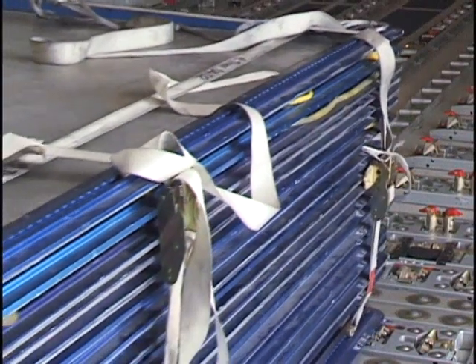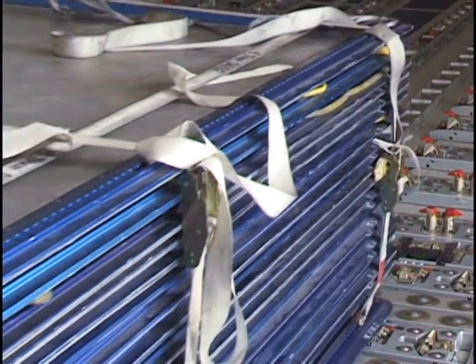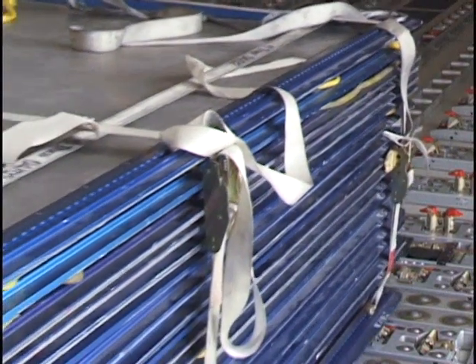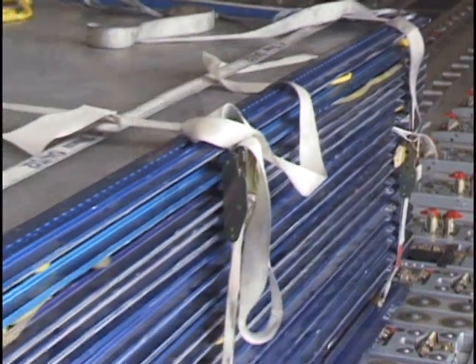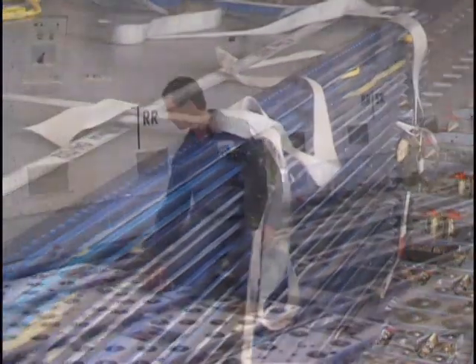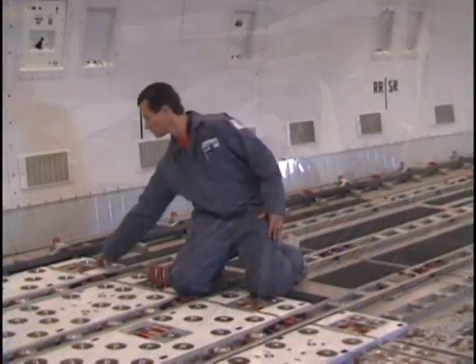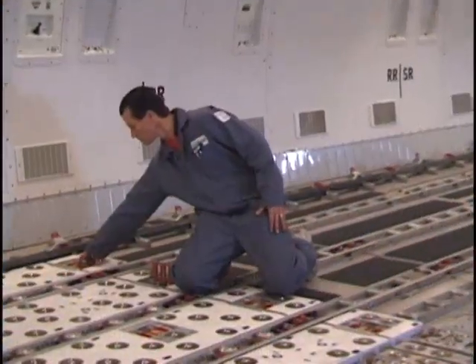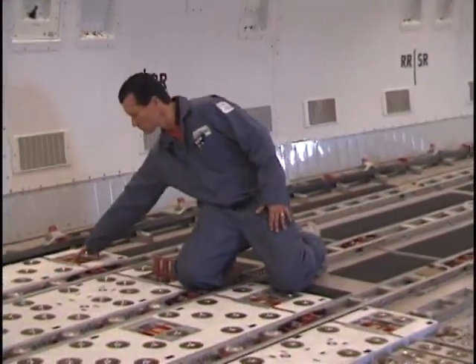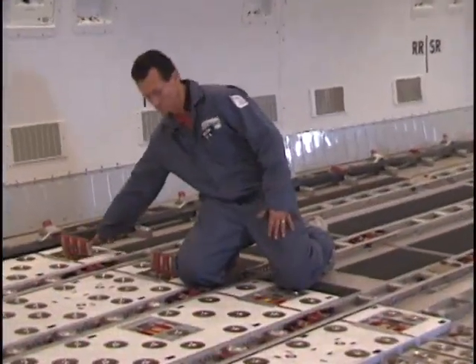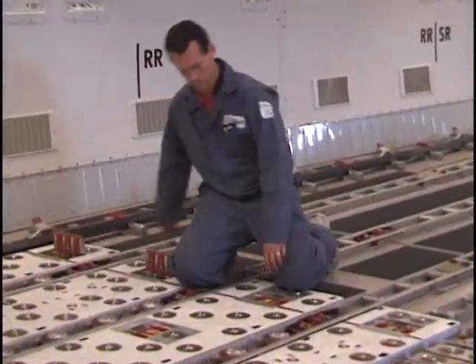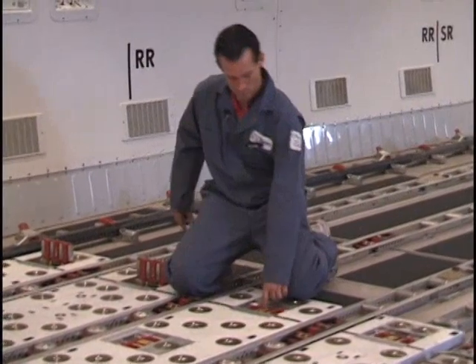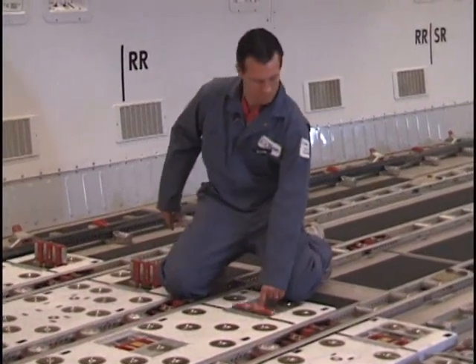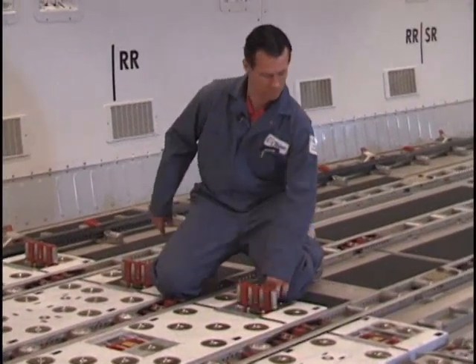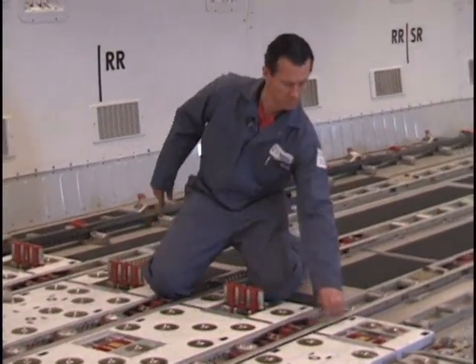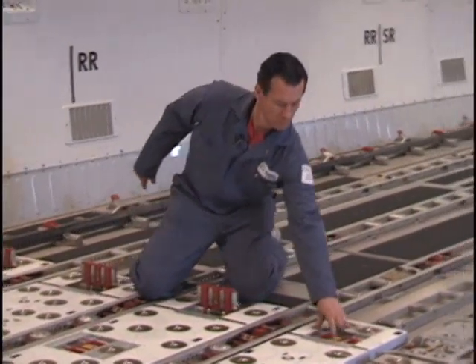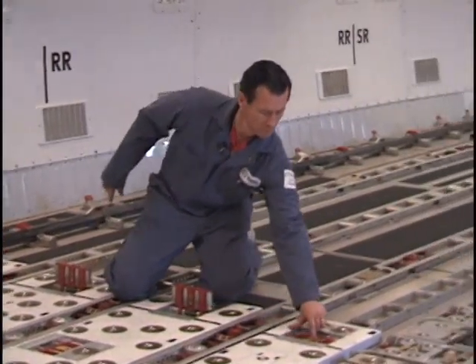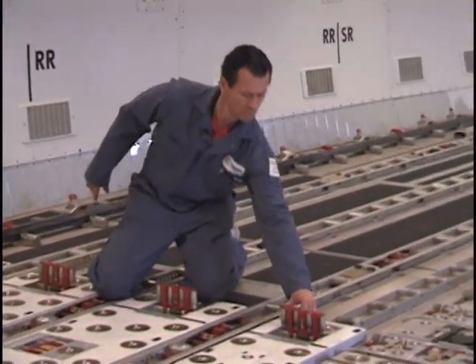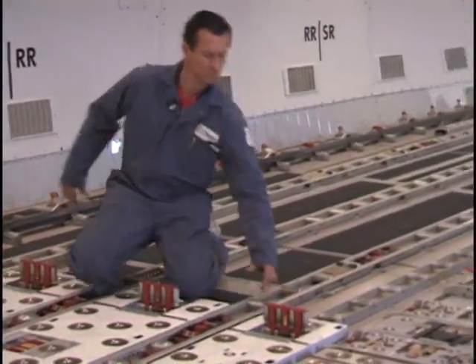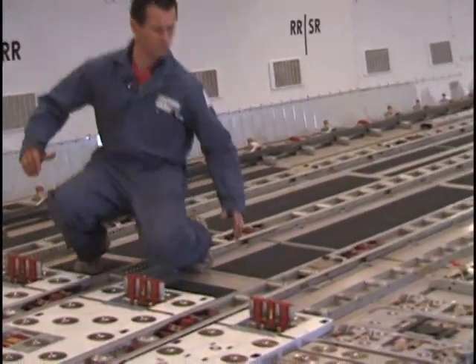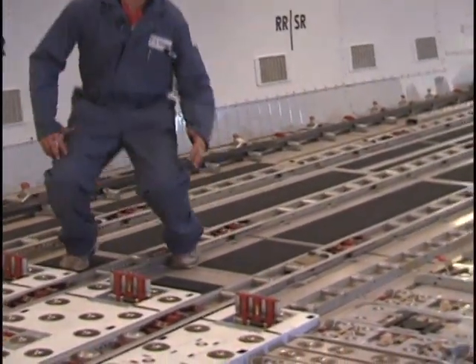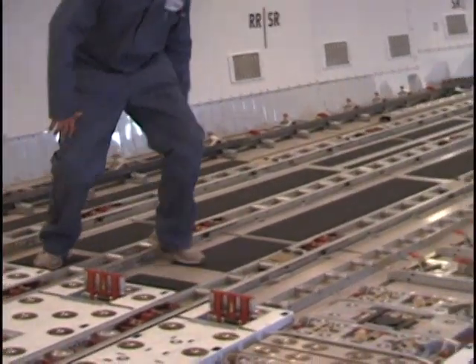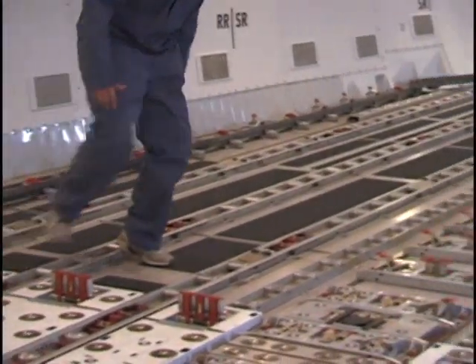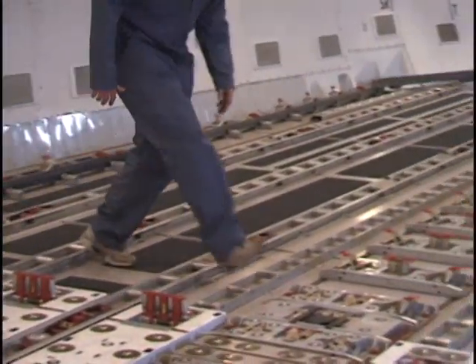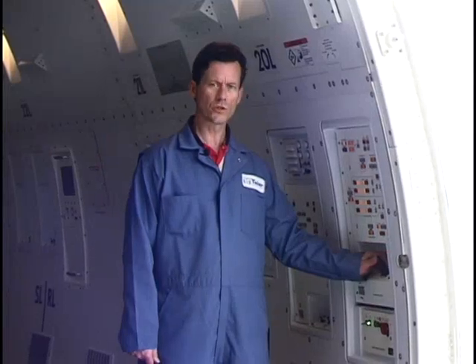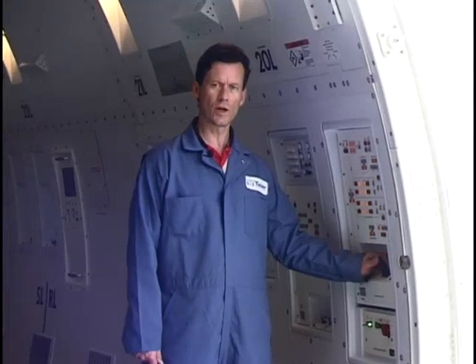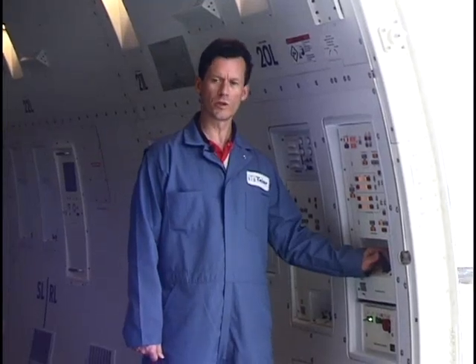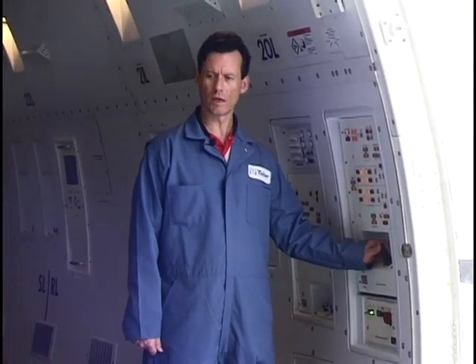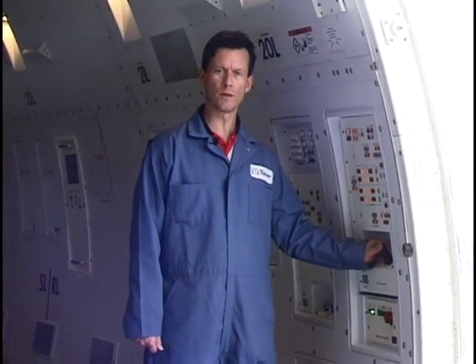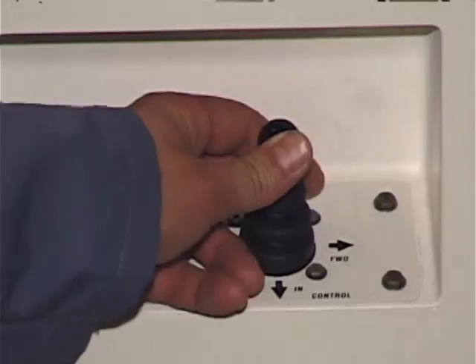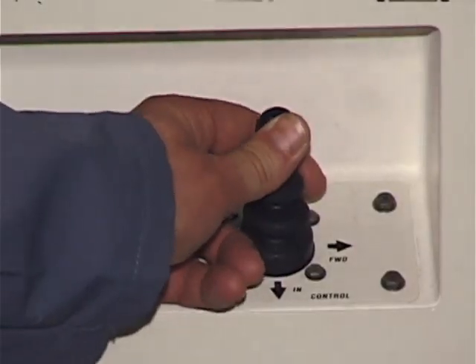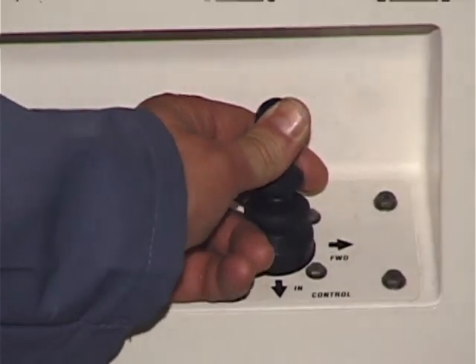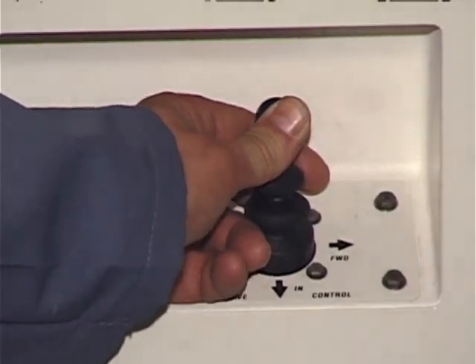The lateral guide should be up and activated so that the cargo will be properly aligned with the doorway, at which time the joystick can be pushed in the up and out direction.